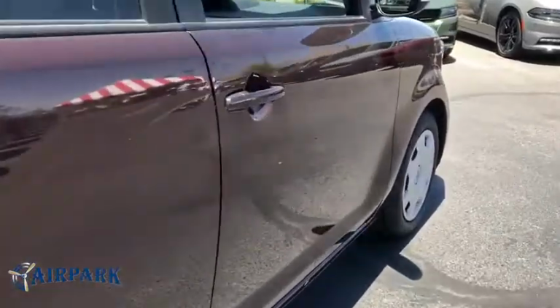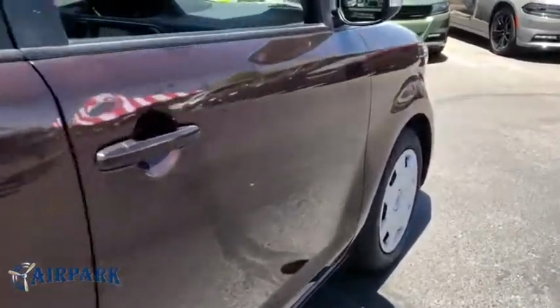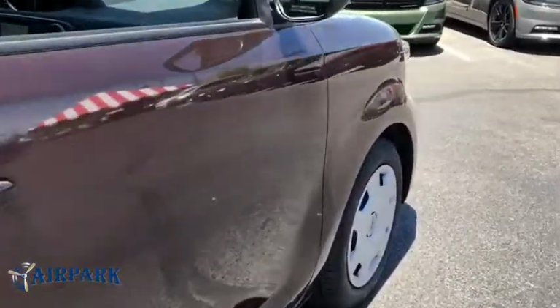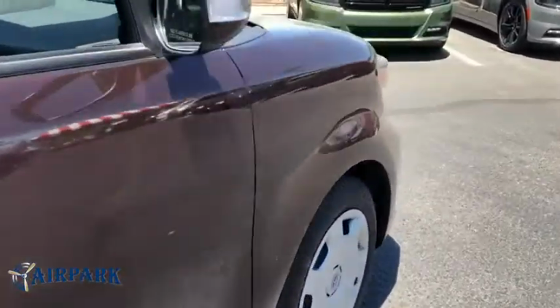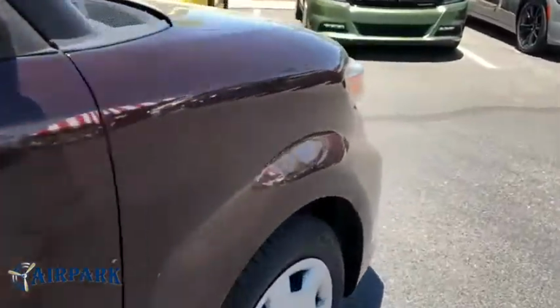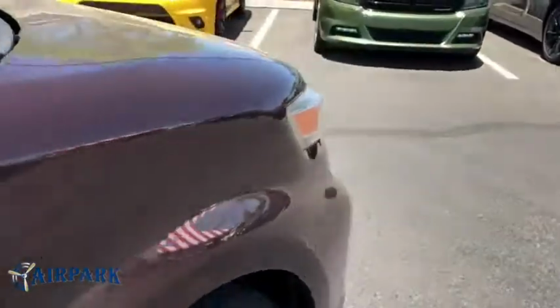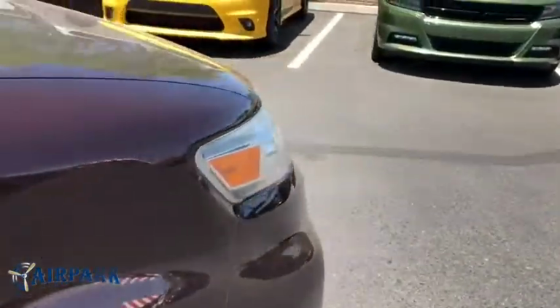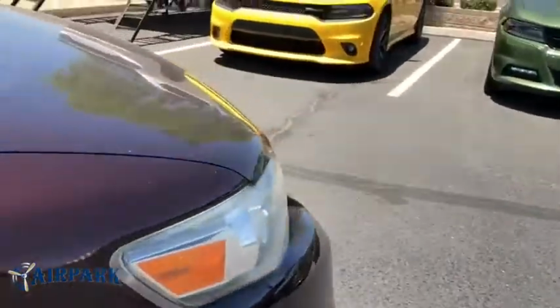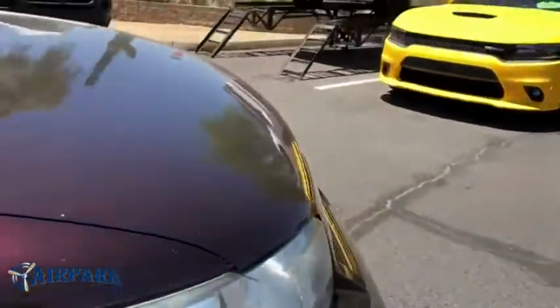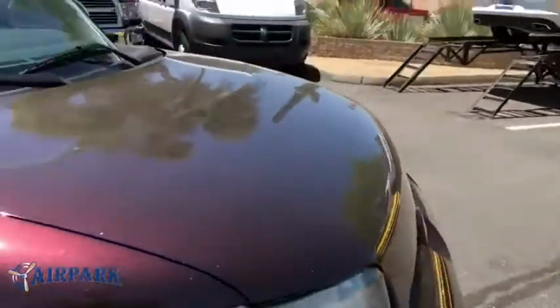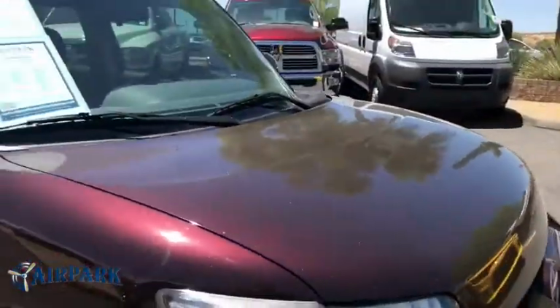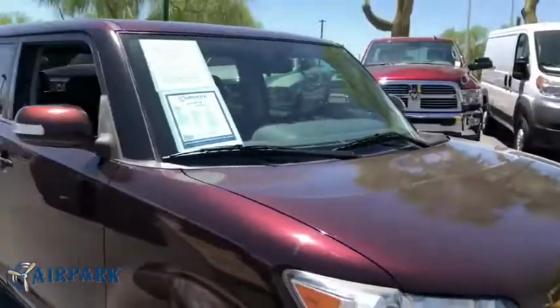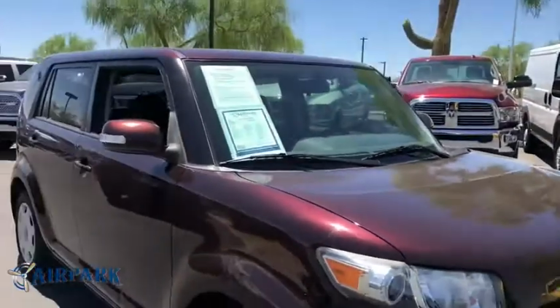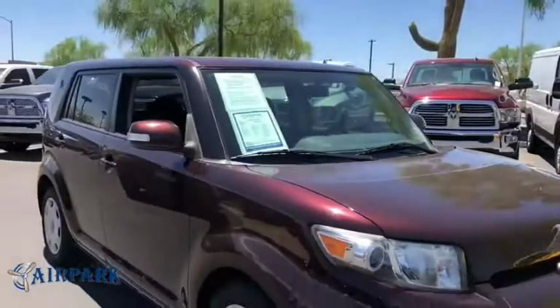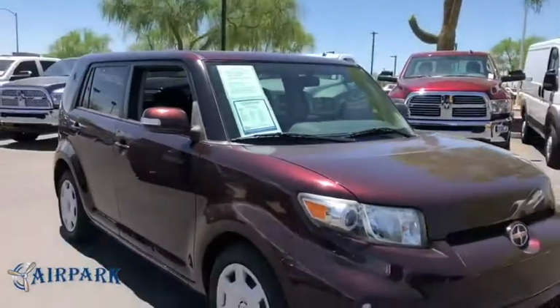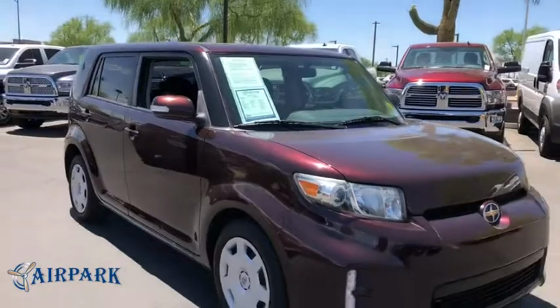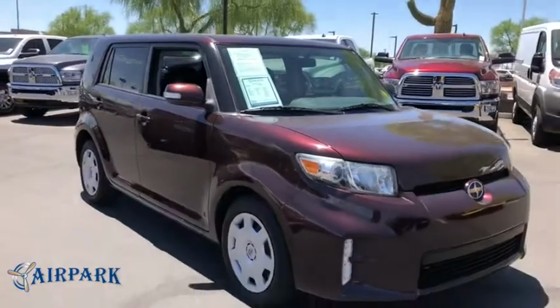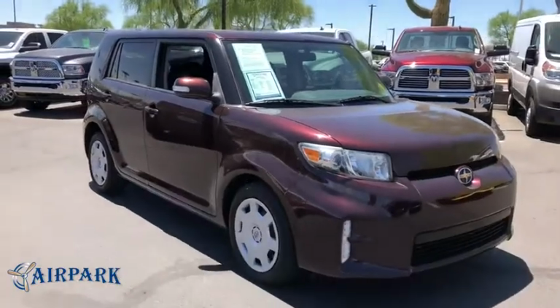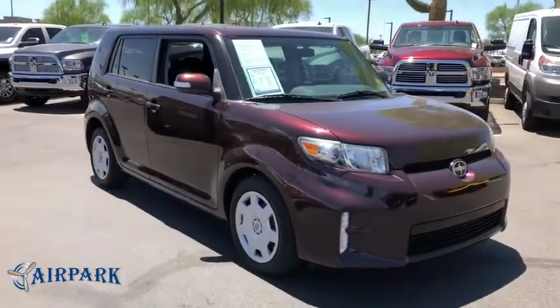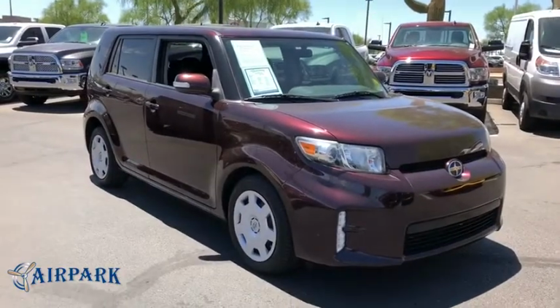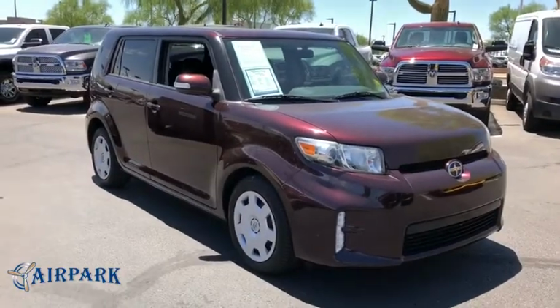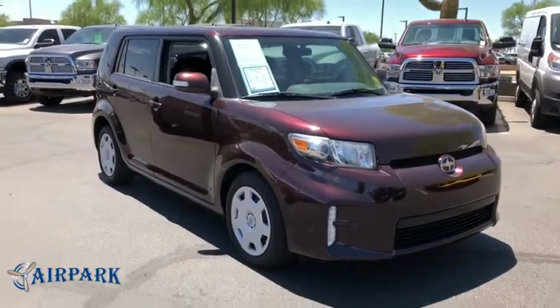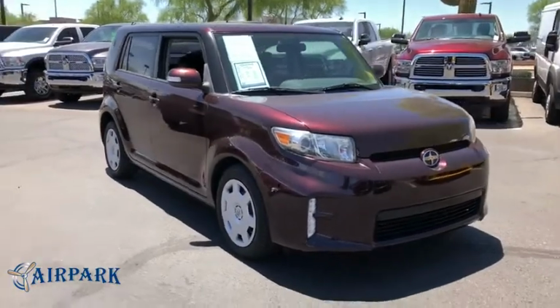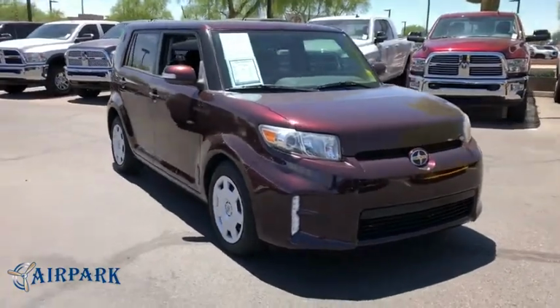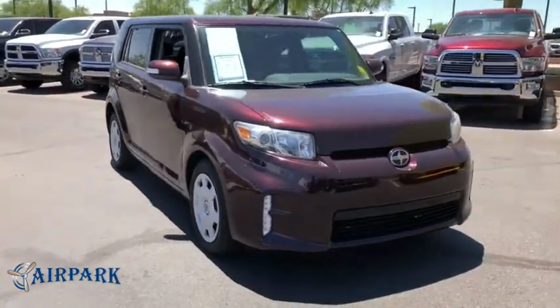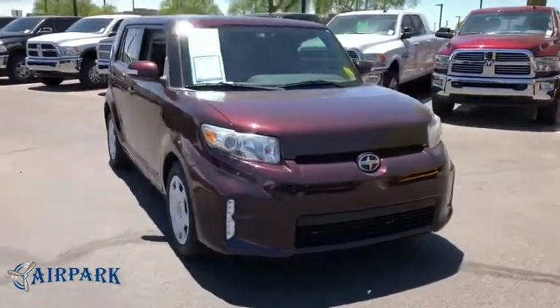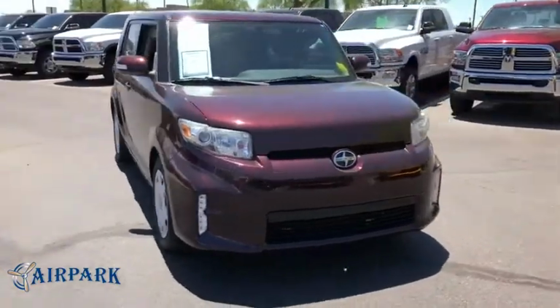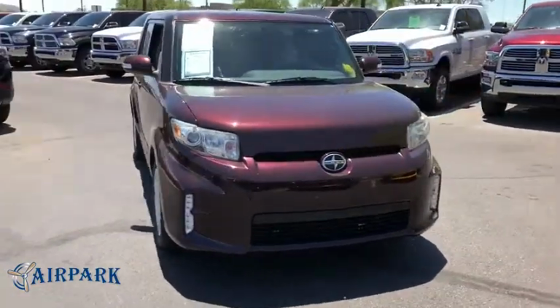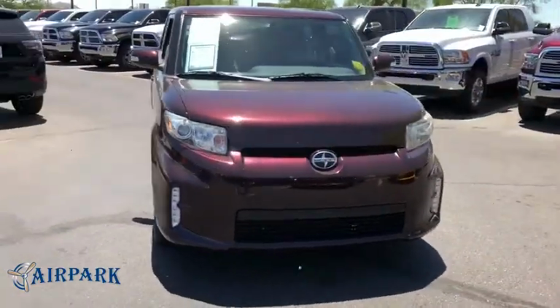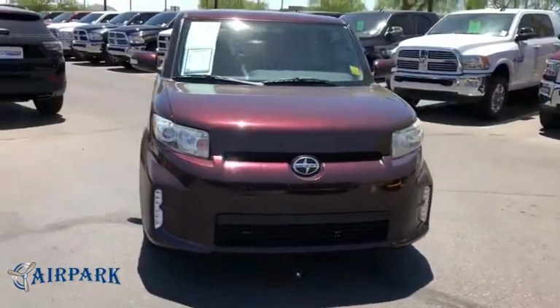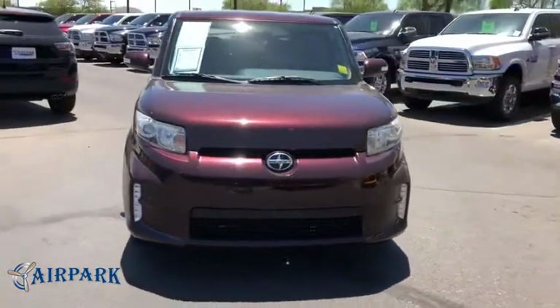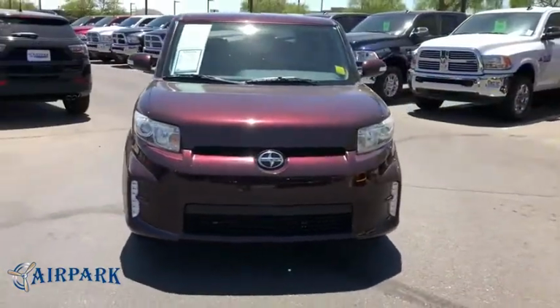This vehicle has less than 65,000 miles. Here are some of this vehicle's great options: stability control, traction control, and anti-lock braking system.